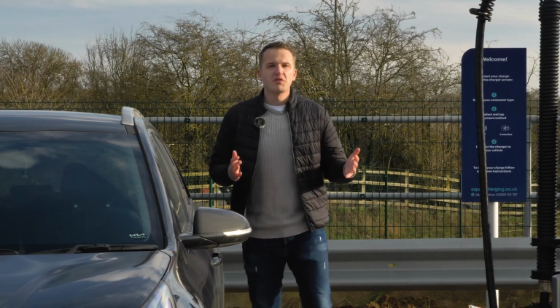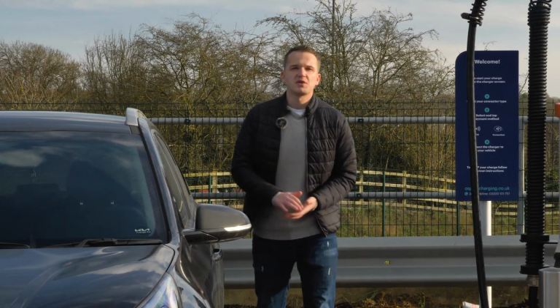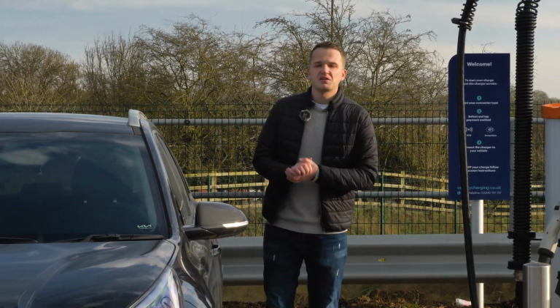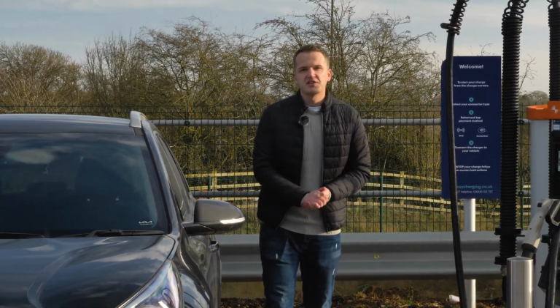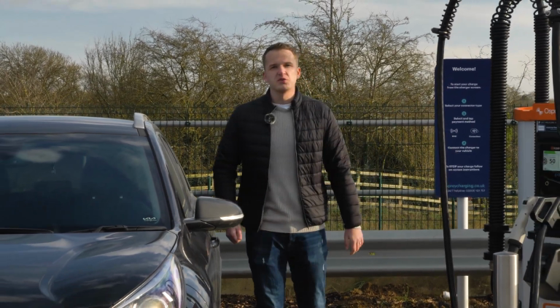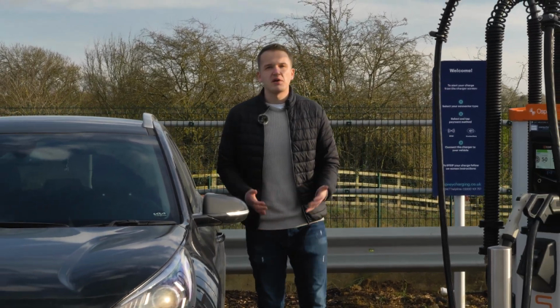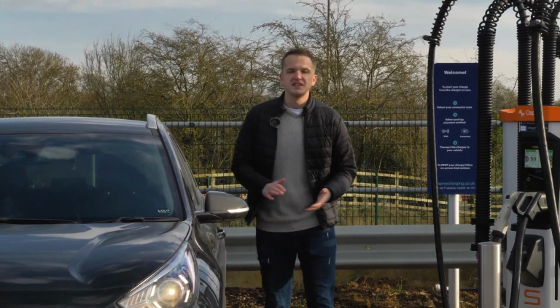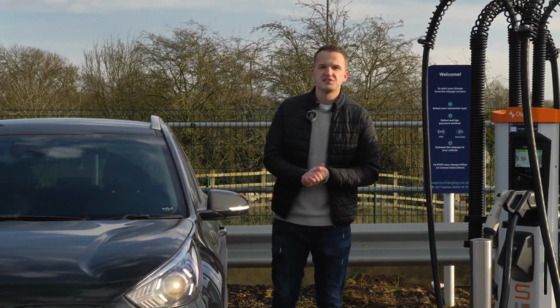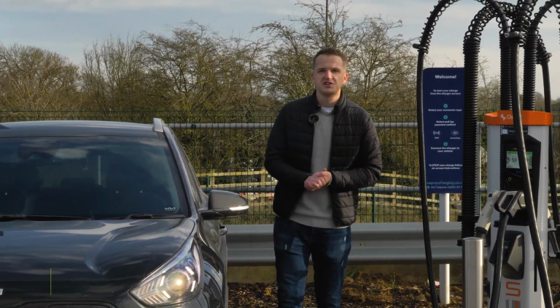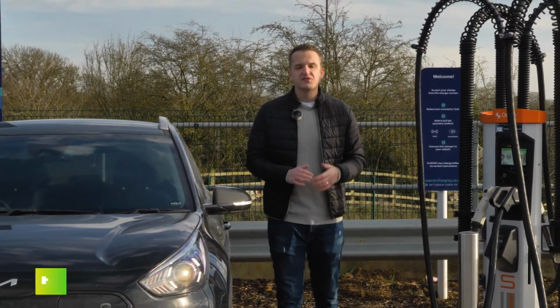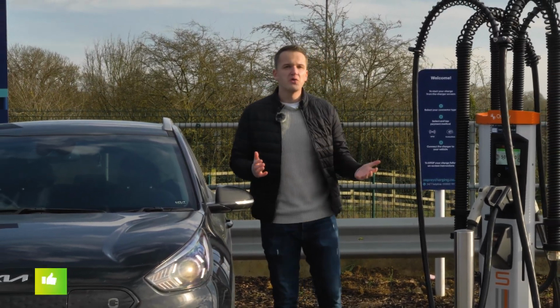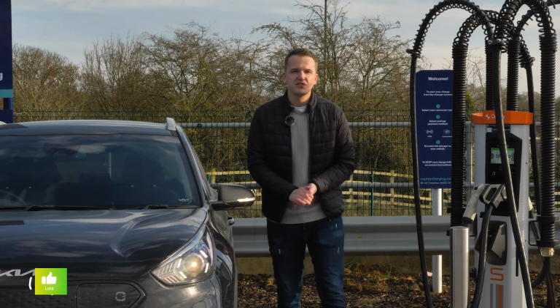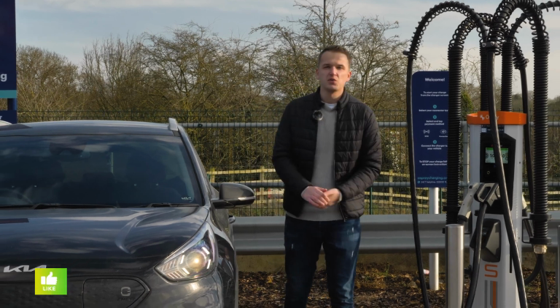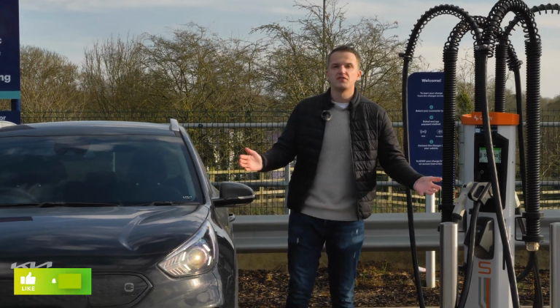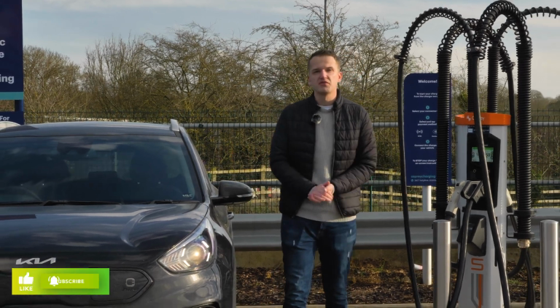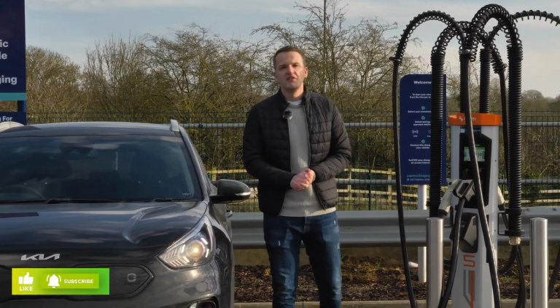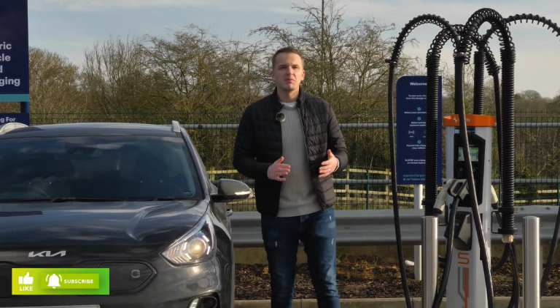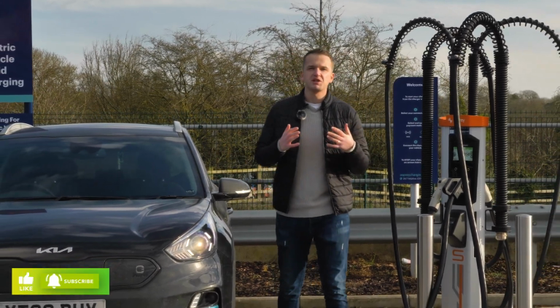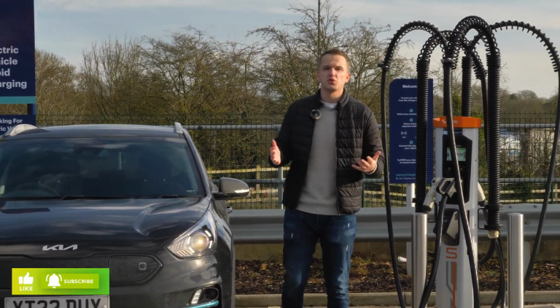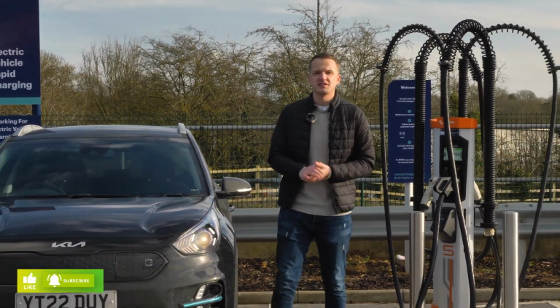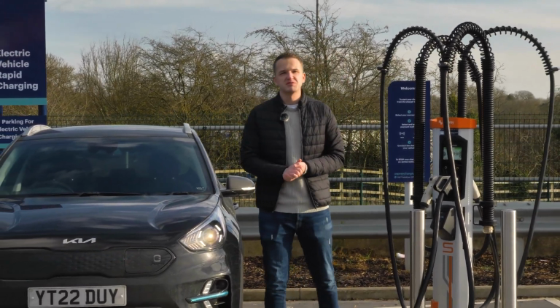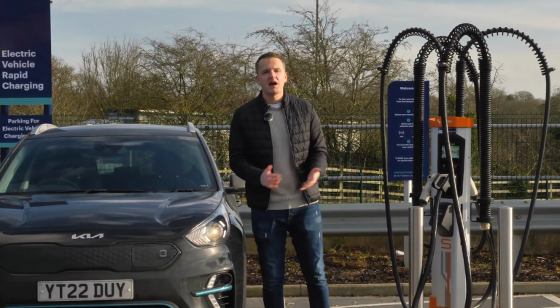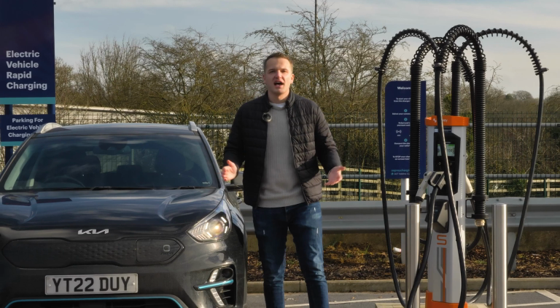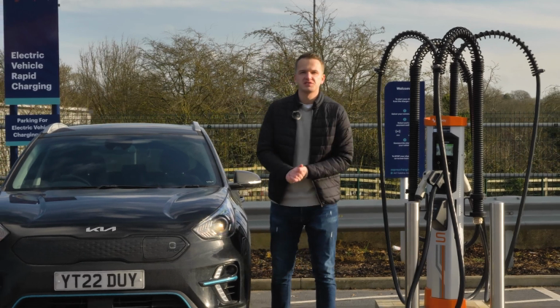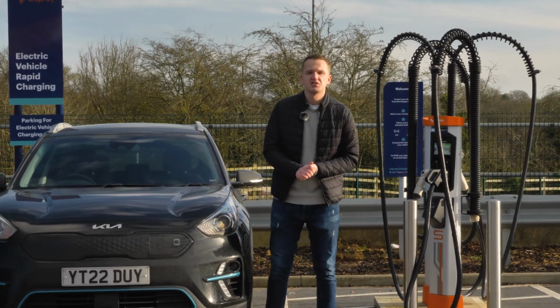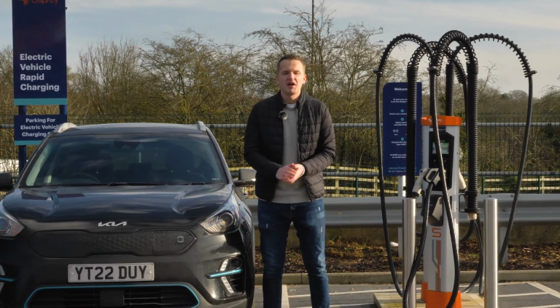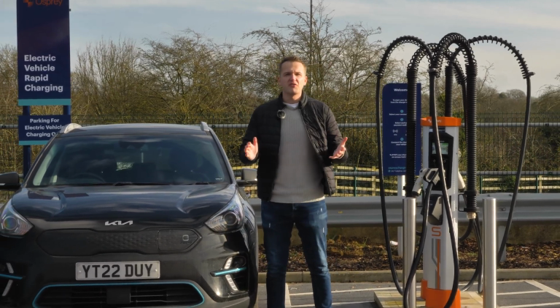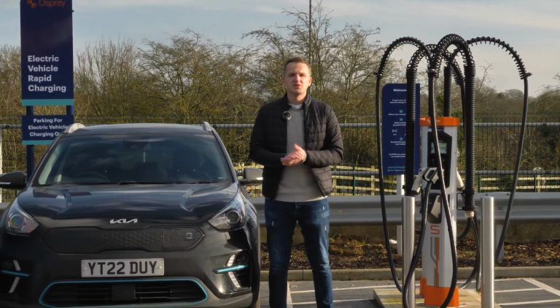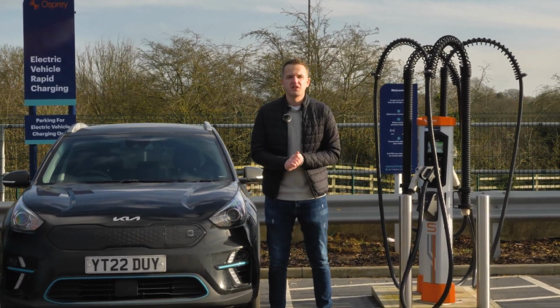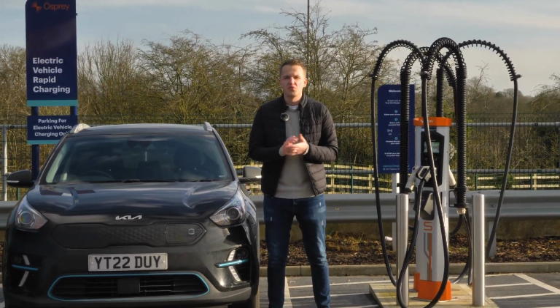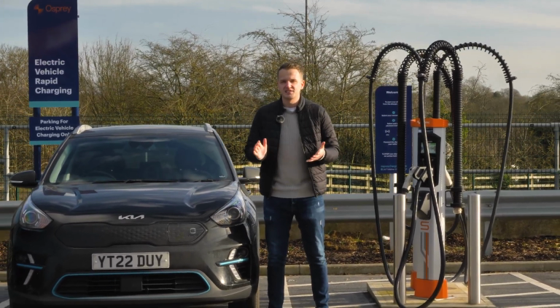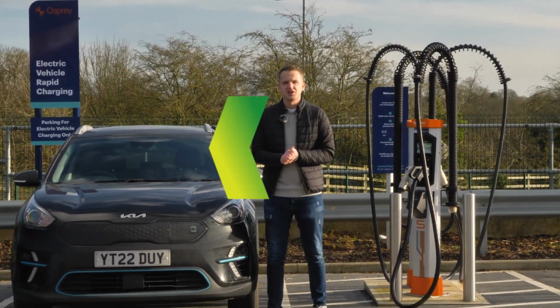One of the biggest question marks about electric vehicles is how long they take to charge. If you don't own an electric vehicle, or if you've never driven one, then you might believe some of the old stories that they take absolutely hours and hours to charge. But how fast do electric vehicles really take to charge?